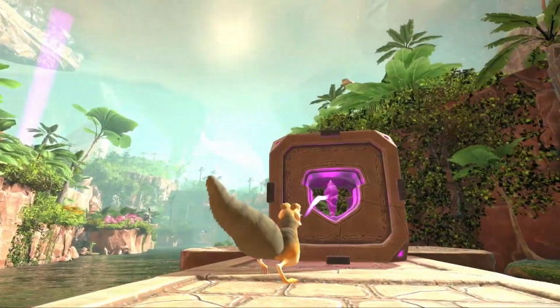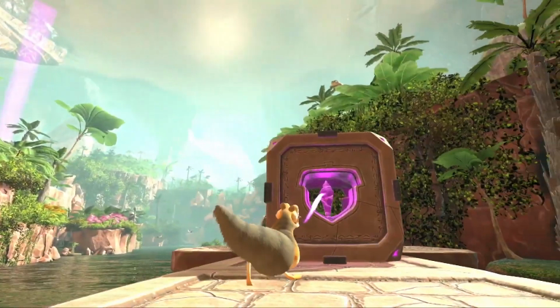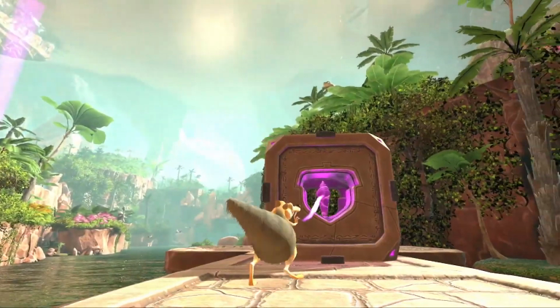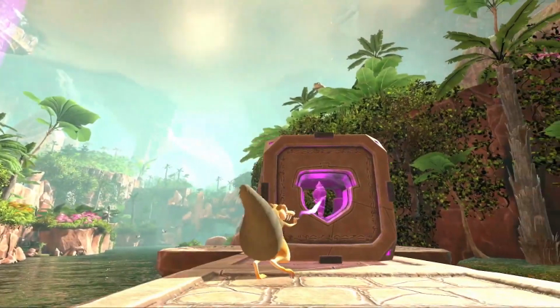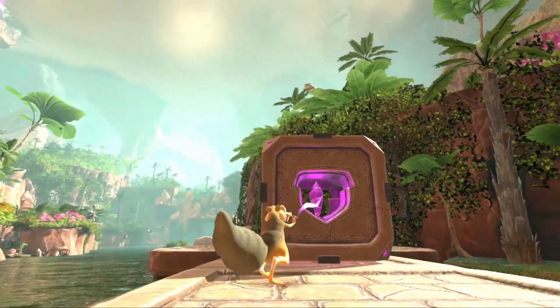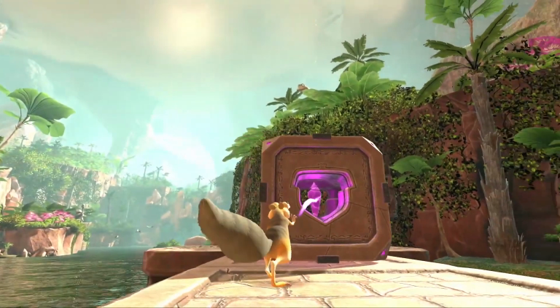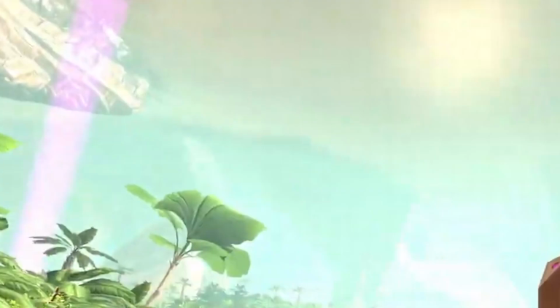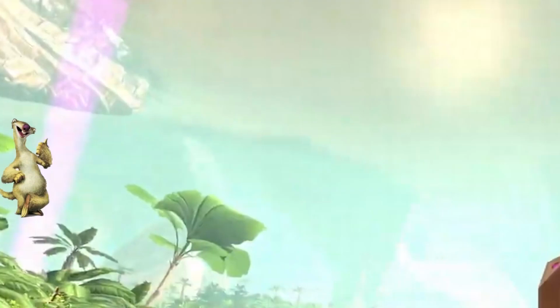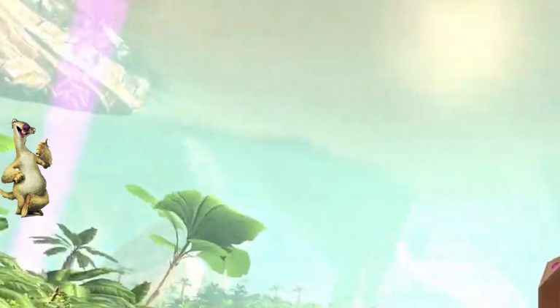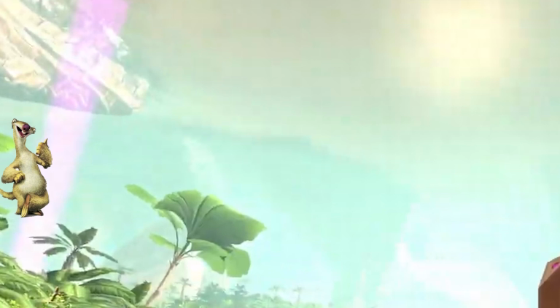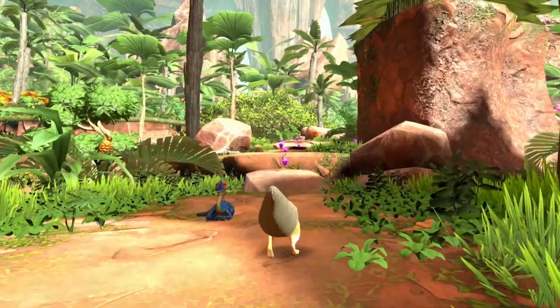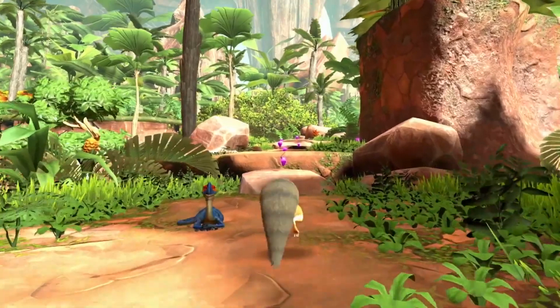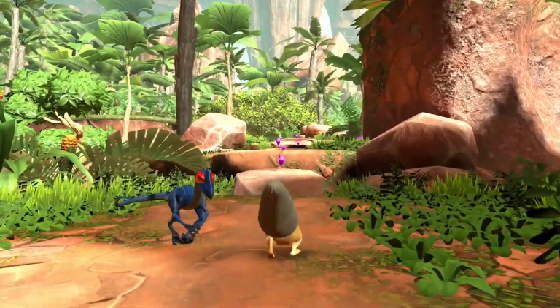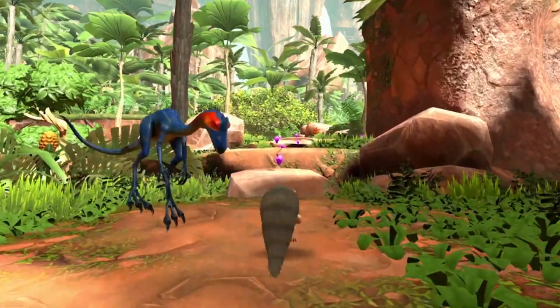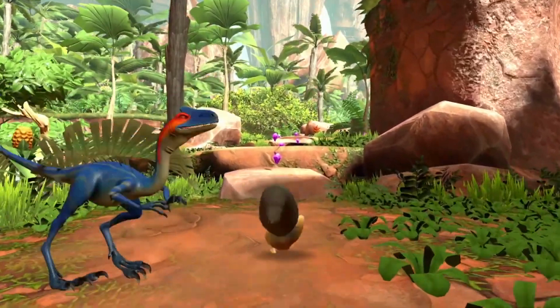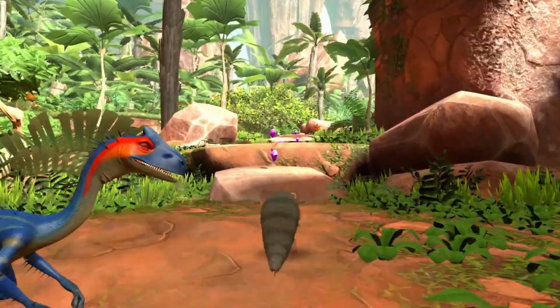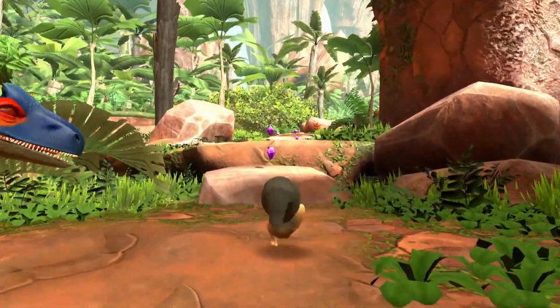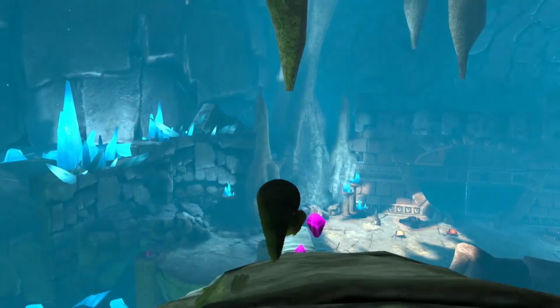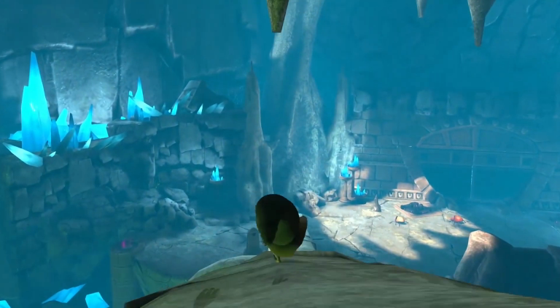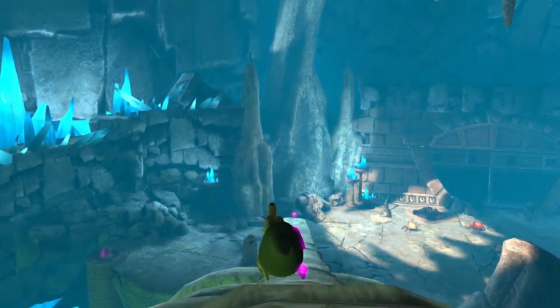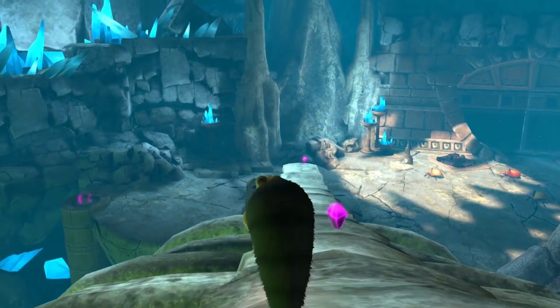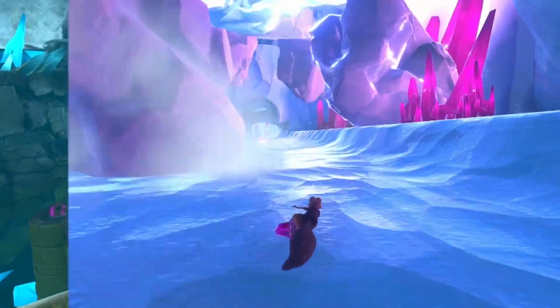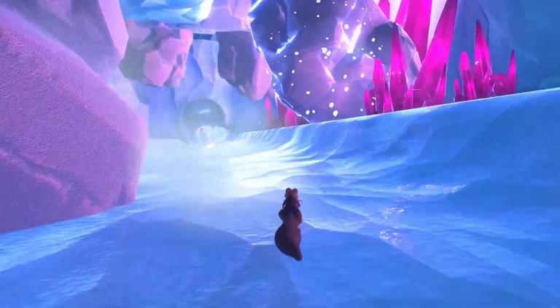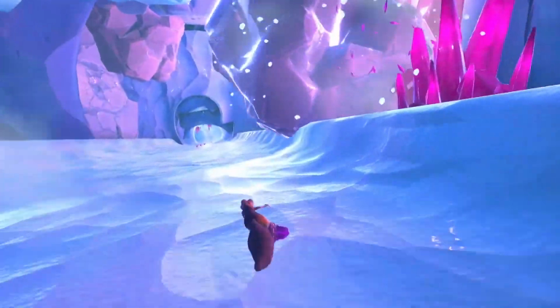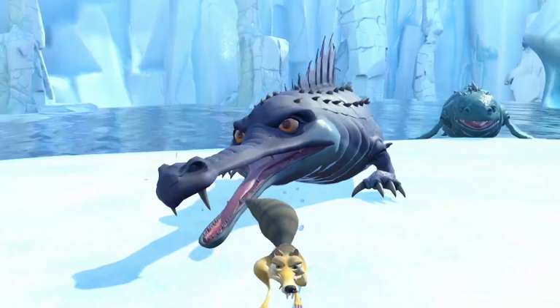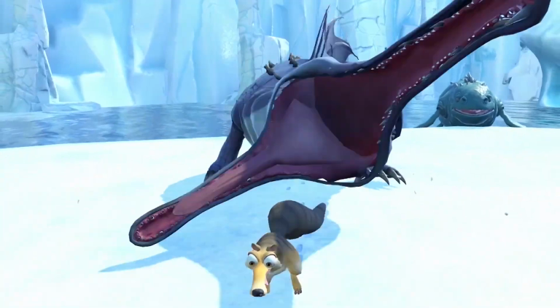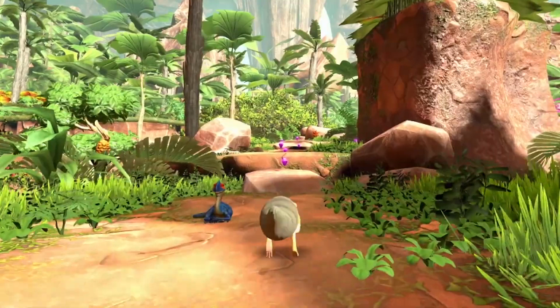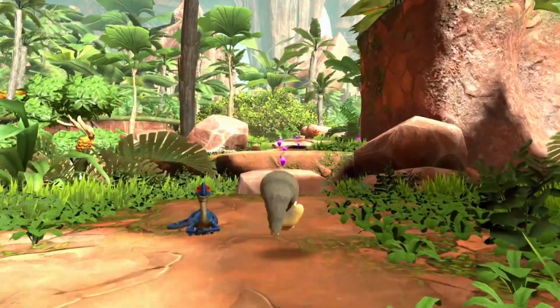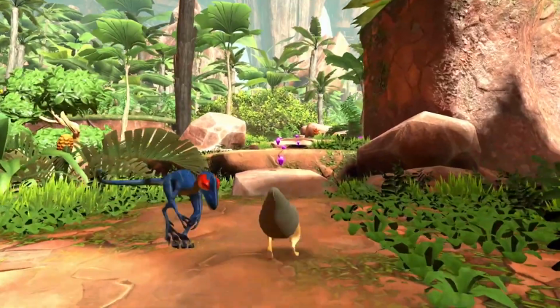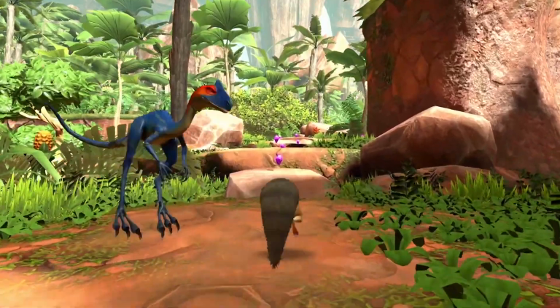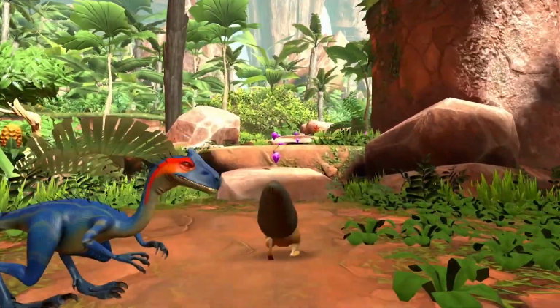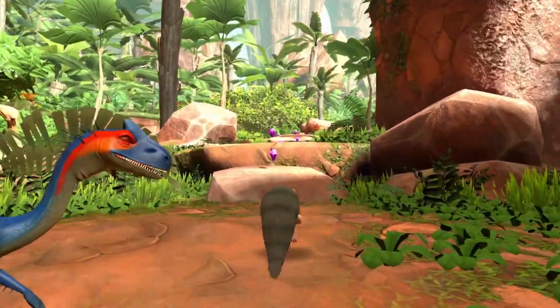Later we see Scrat pulling that purple rock from earlier, and the beacon closer to us. After that we see dinosaurs, which unfortunately means that the sense of realism for this game is lost, since we all know there were no dinosaurs in the Ice Age.